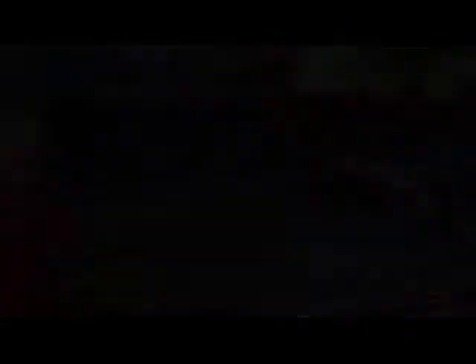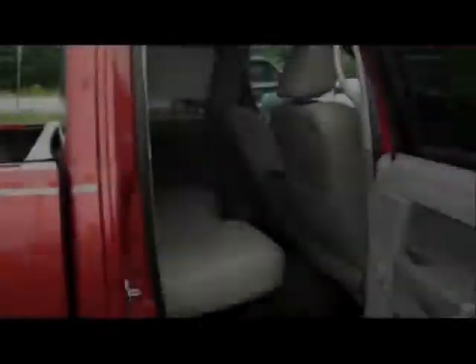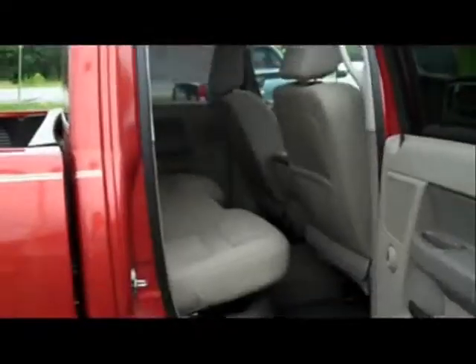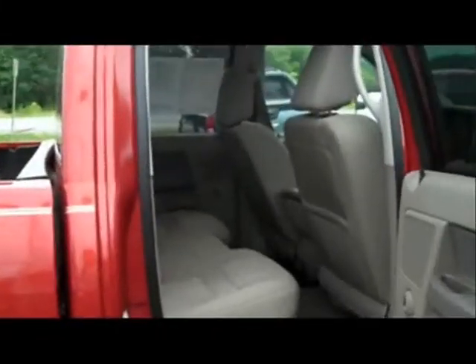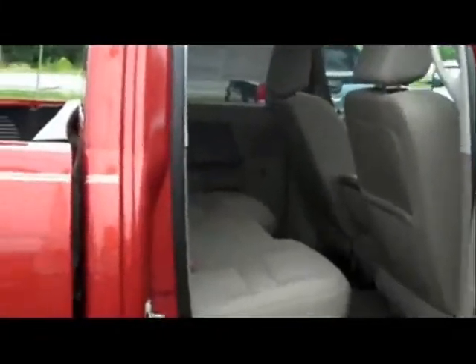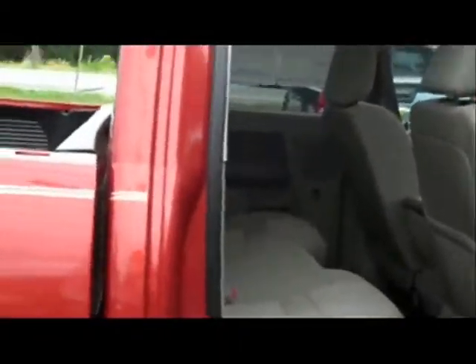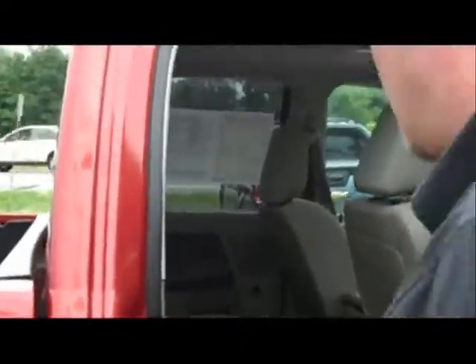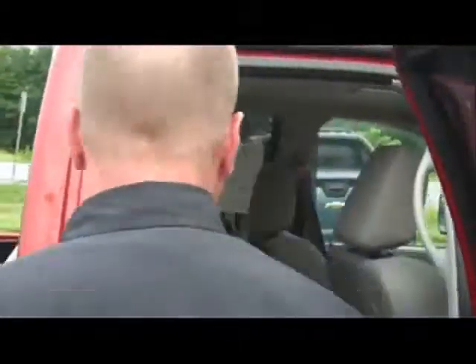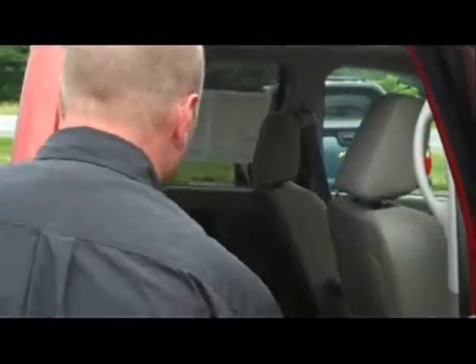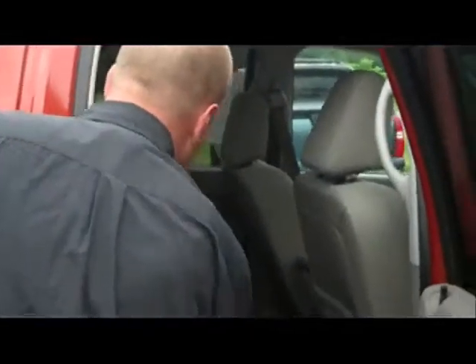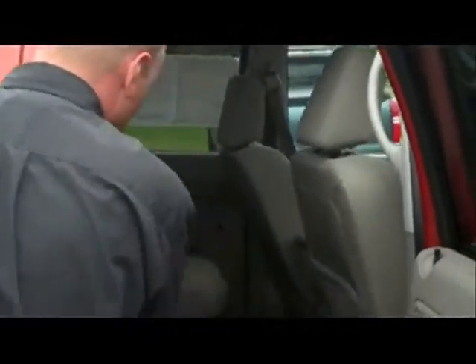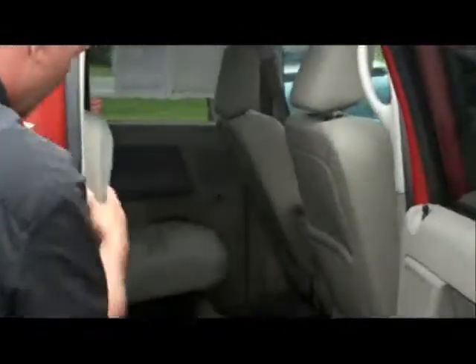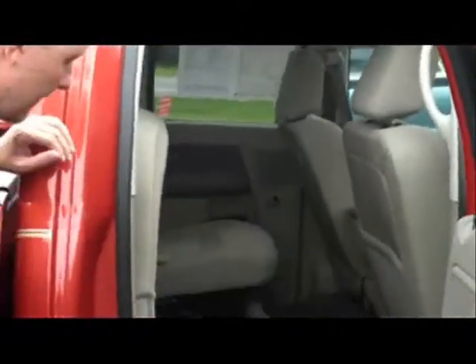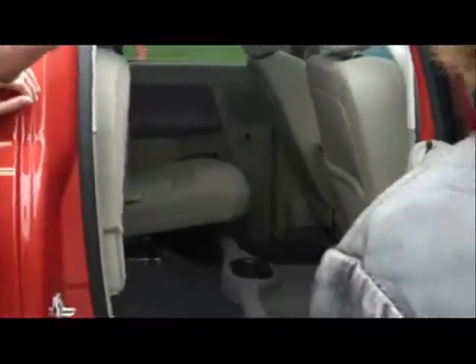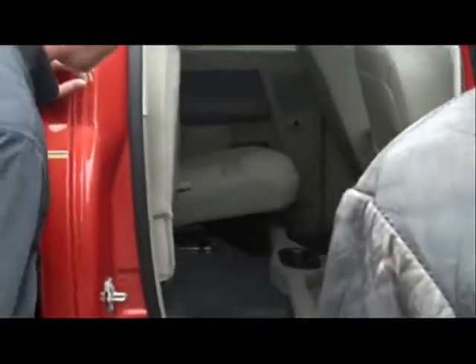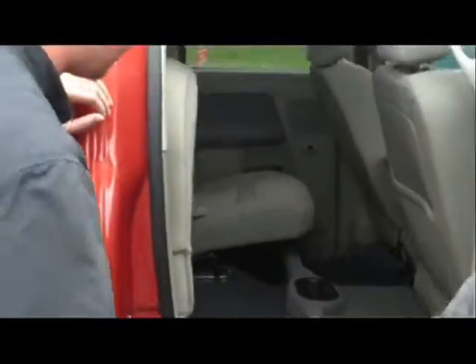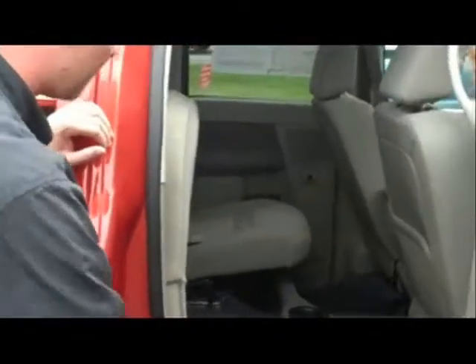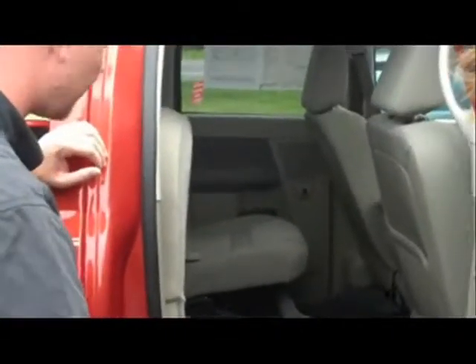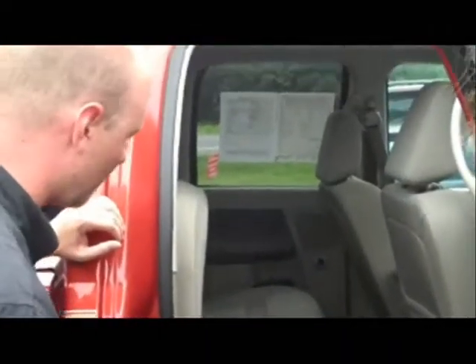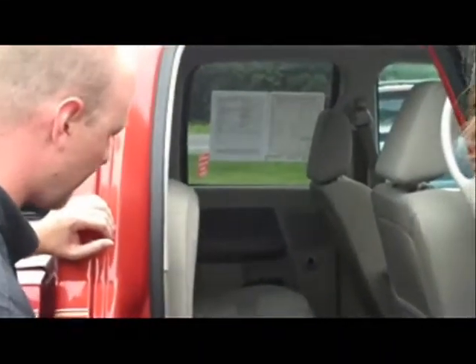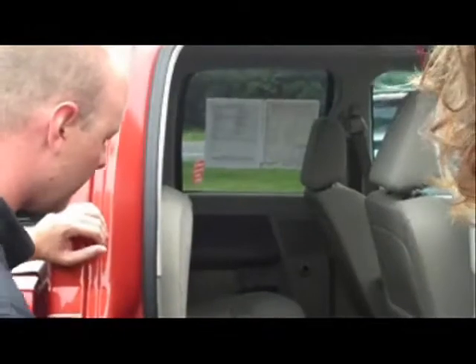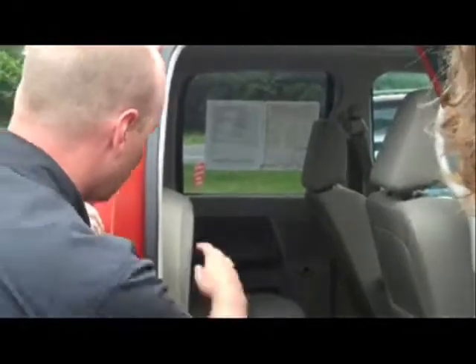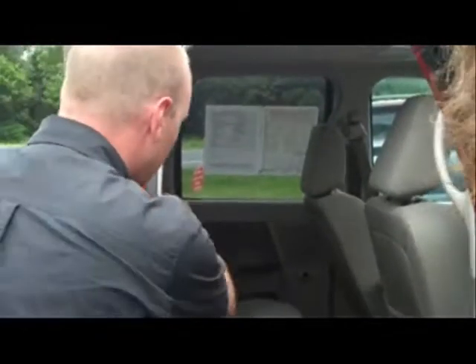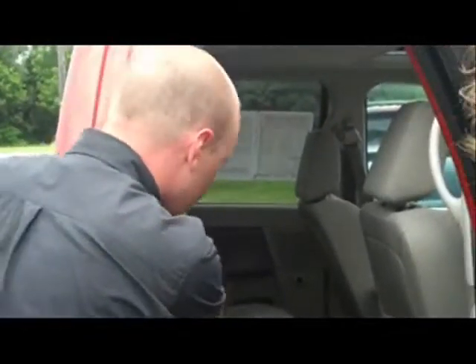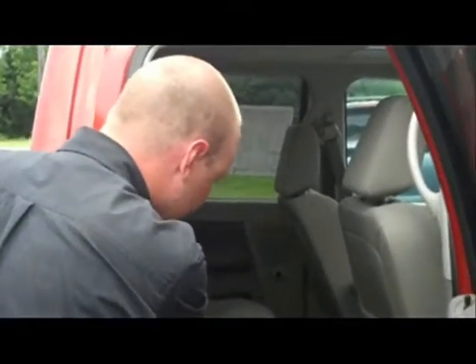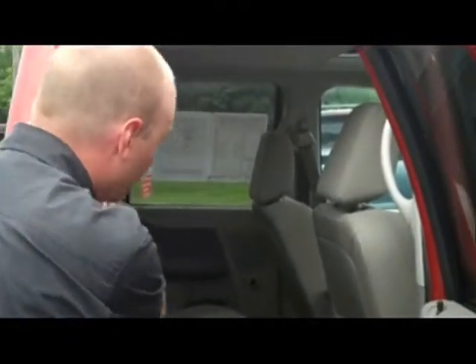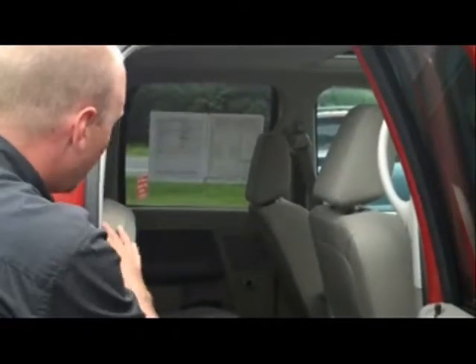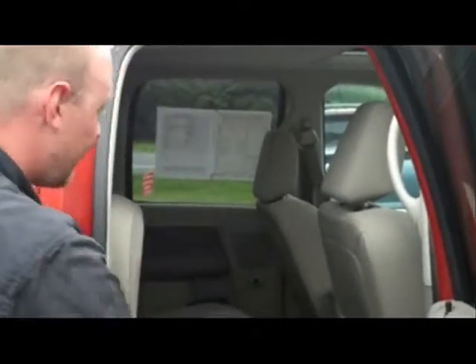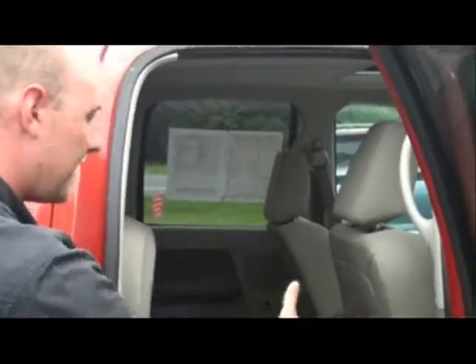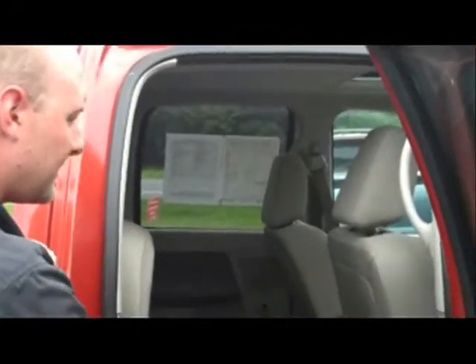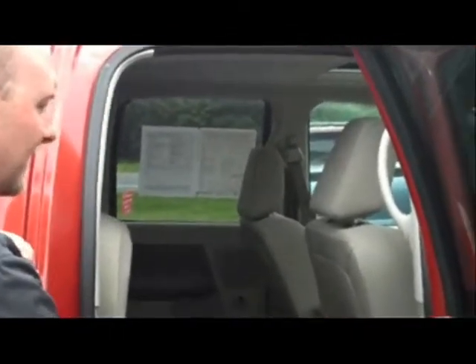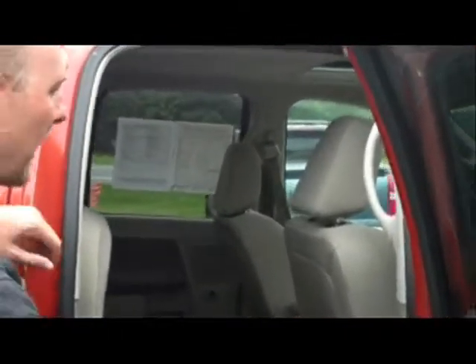We have a 60-40 split rear seat. Underneath the split seat, we have extra storage compartments — tools, anything you want to fit back there. Yeah, this is very spacious for a truck. What they did was they extended it back.